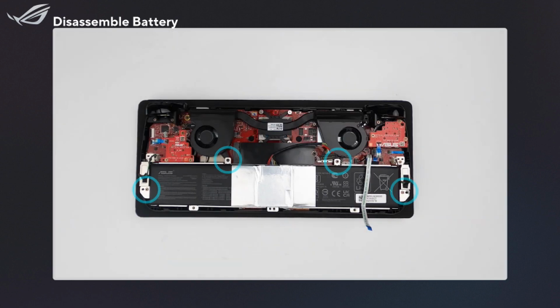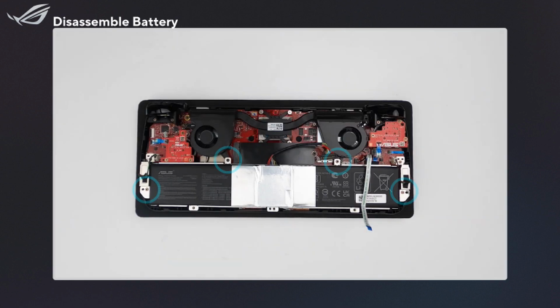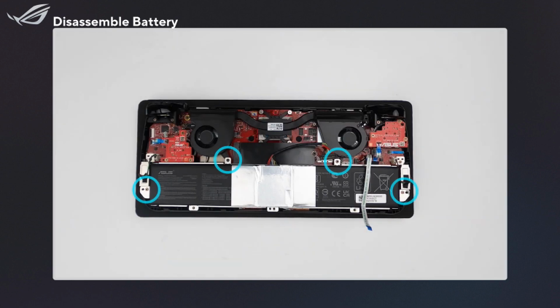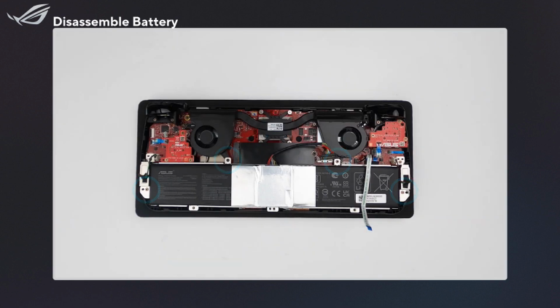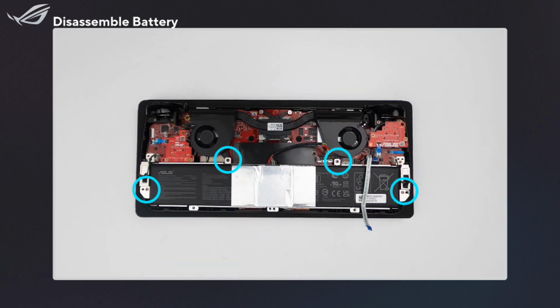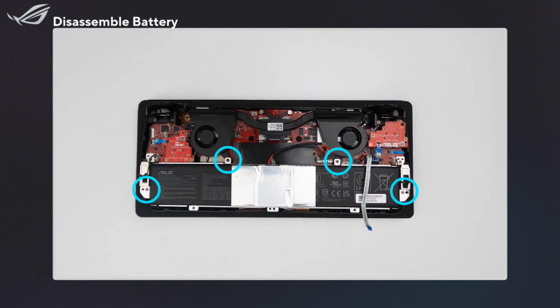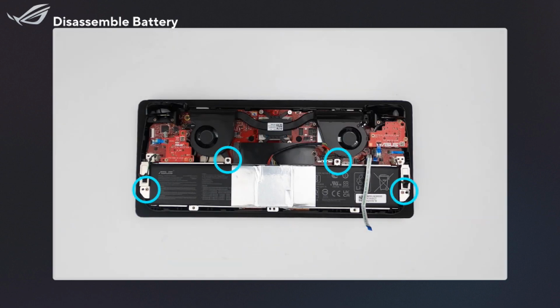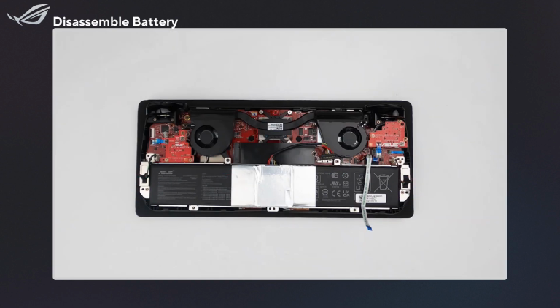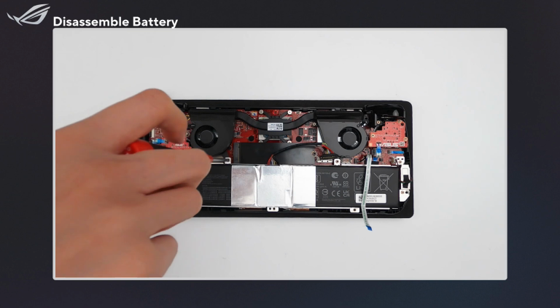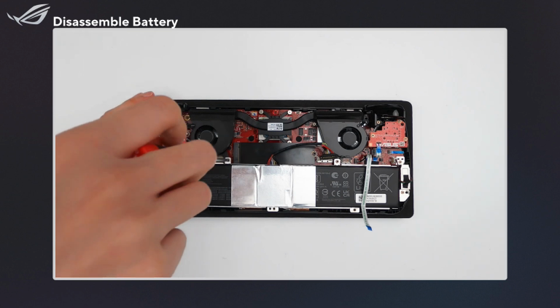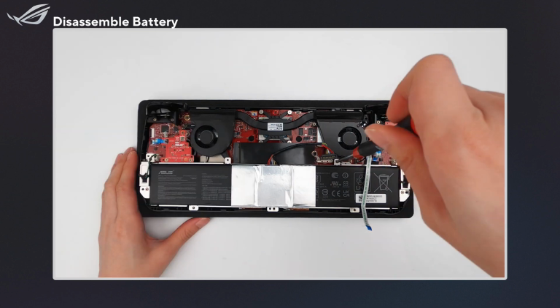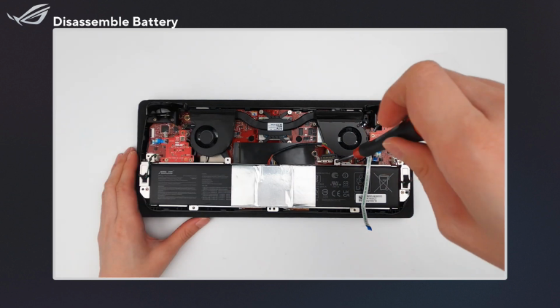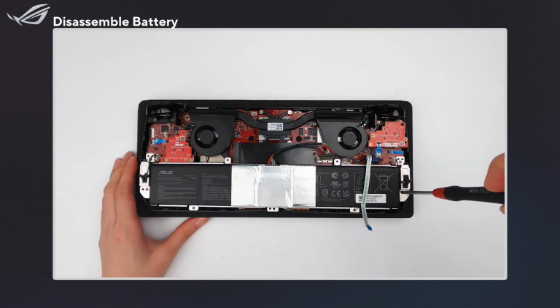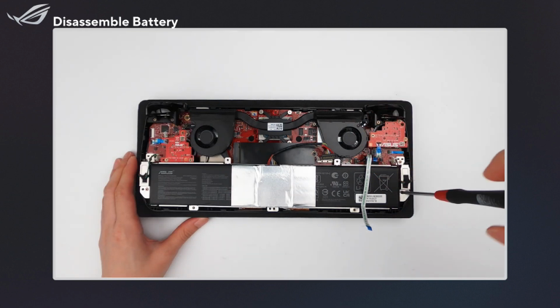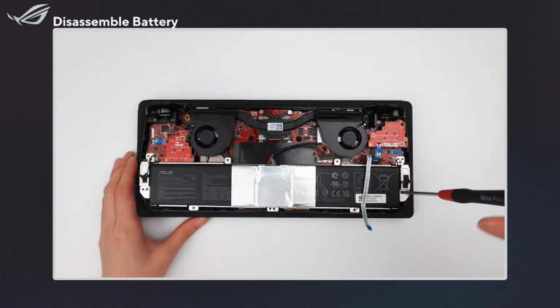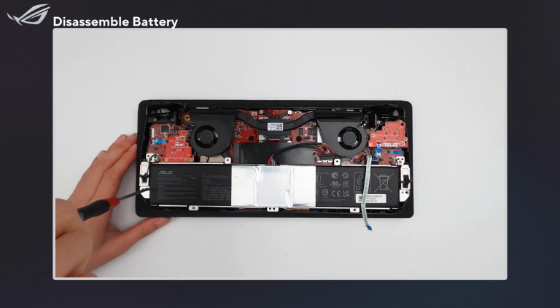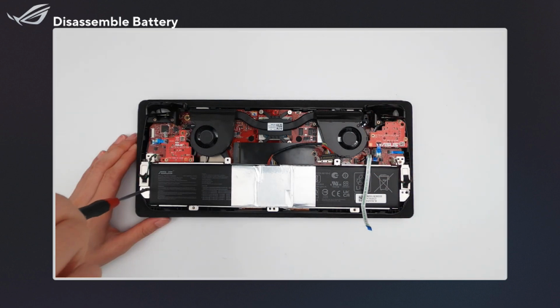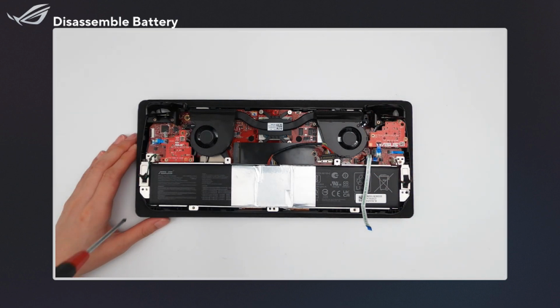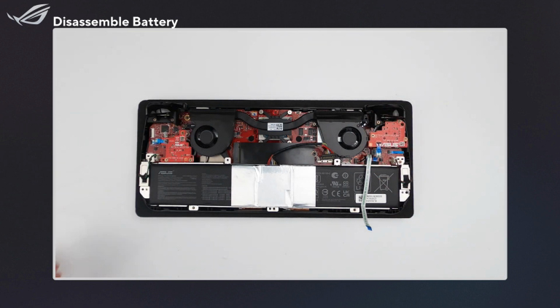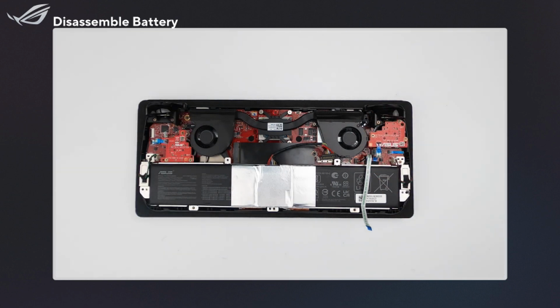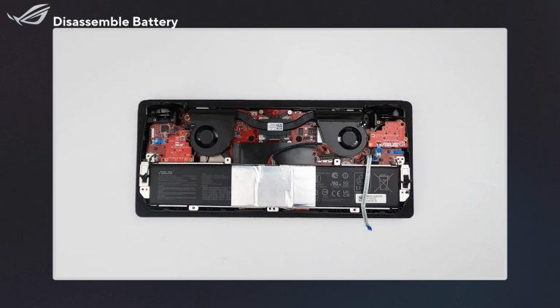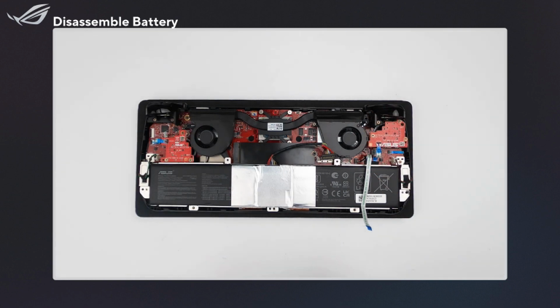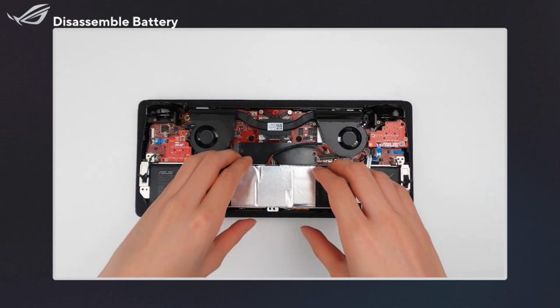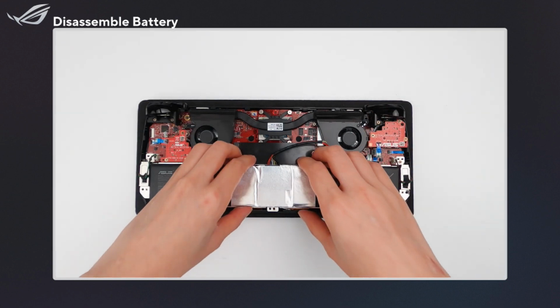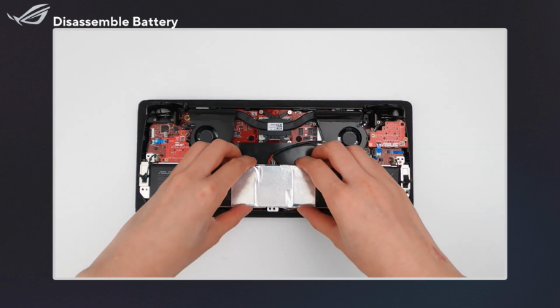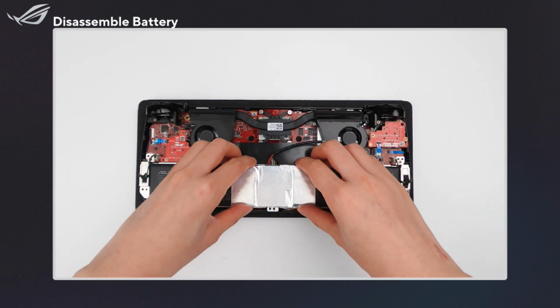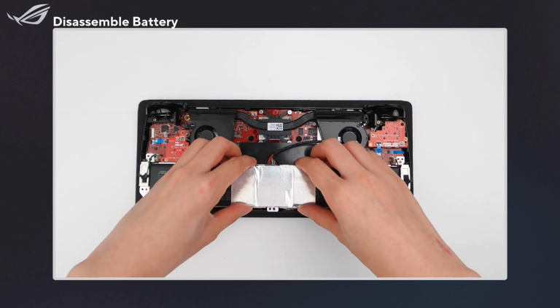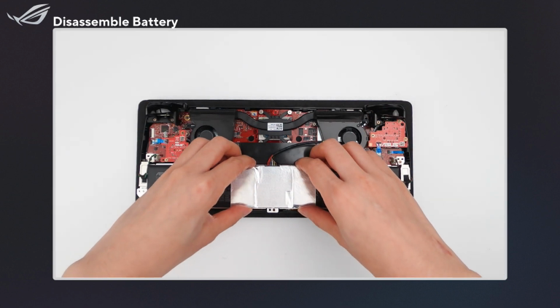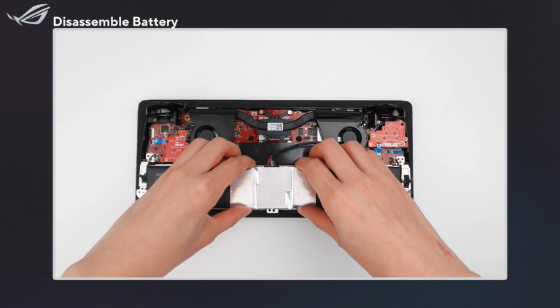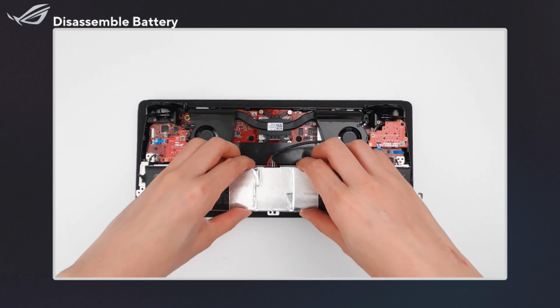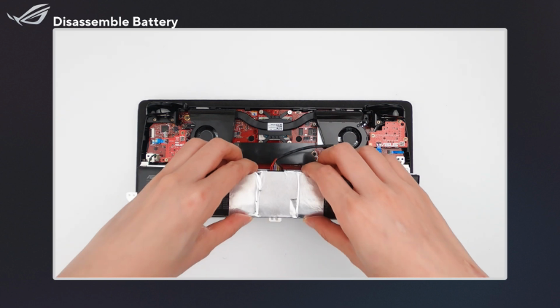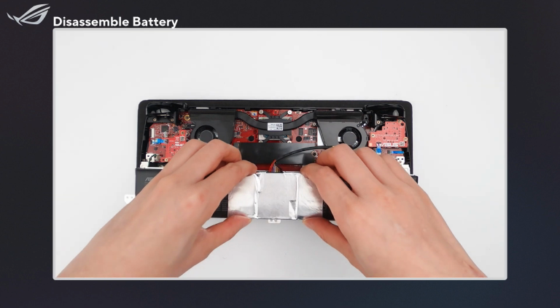Next, remove the battery screws. Use both hands to remove the battery, keeping it parallel to the device.